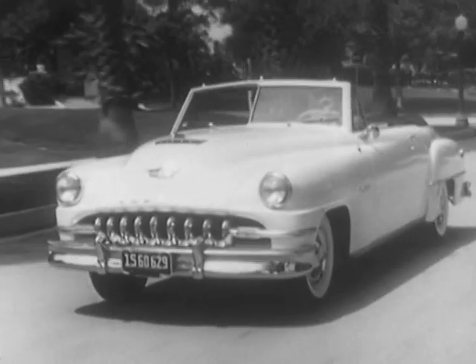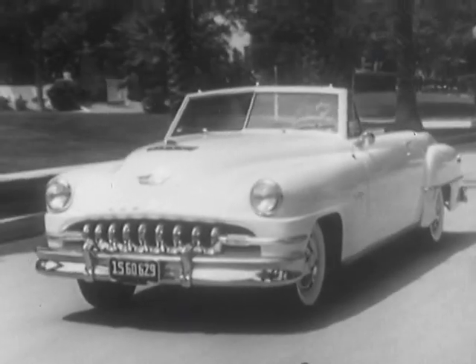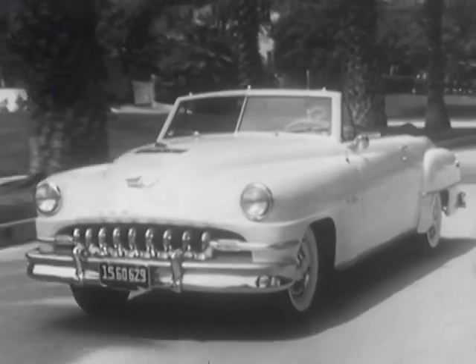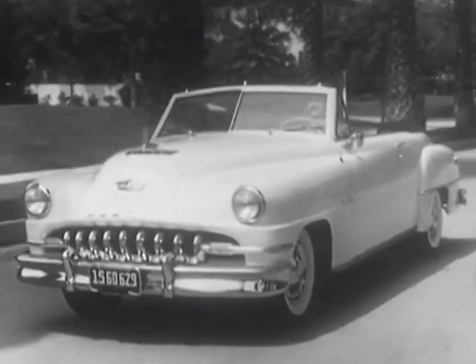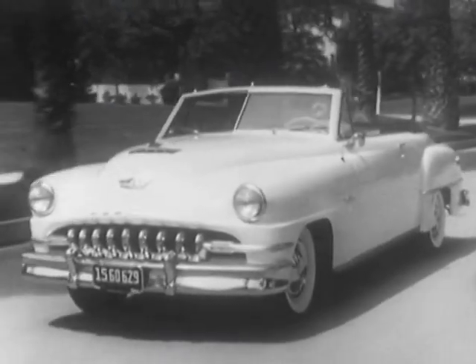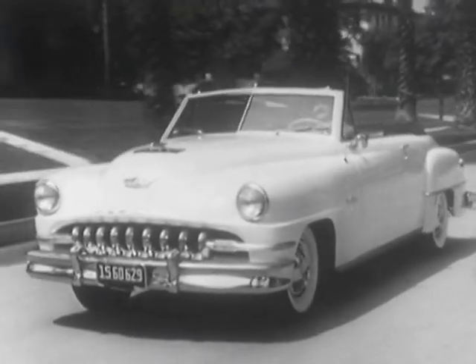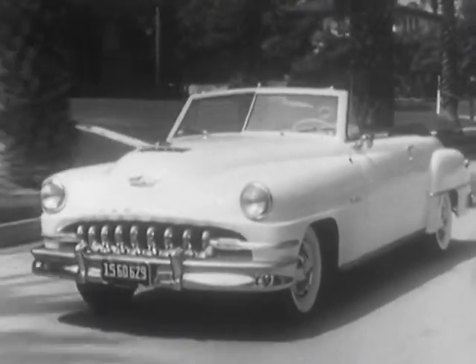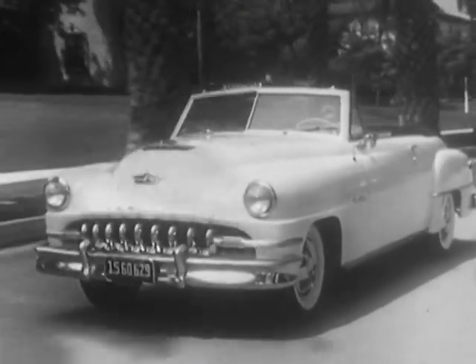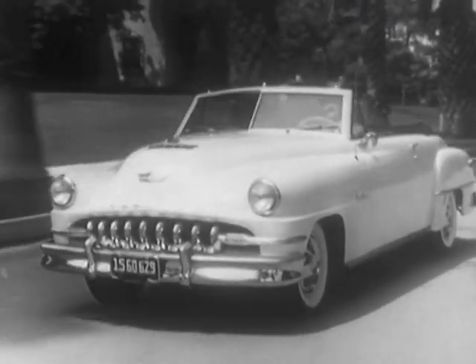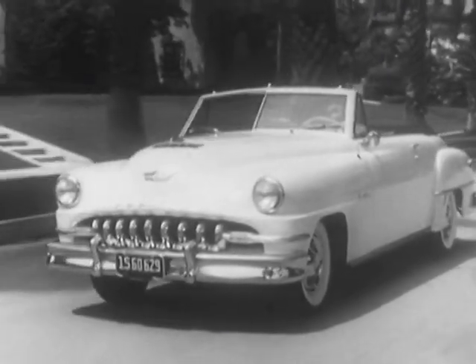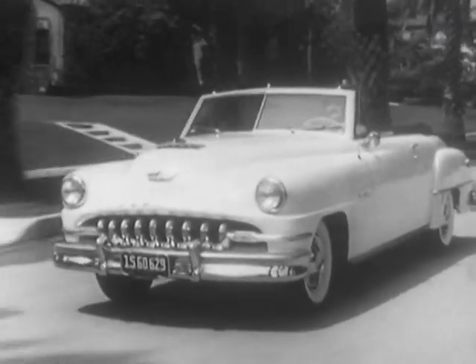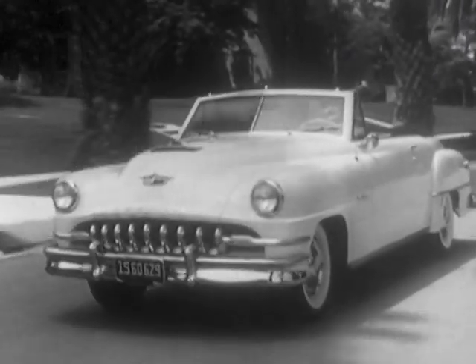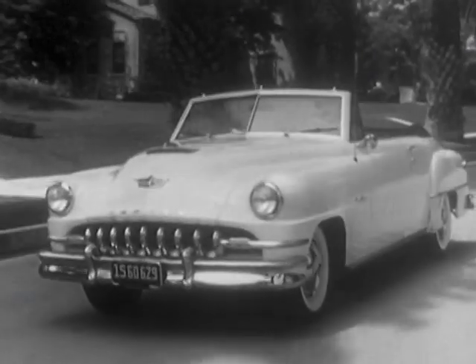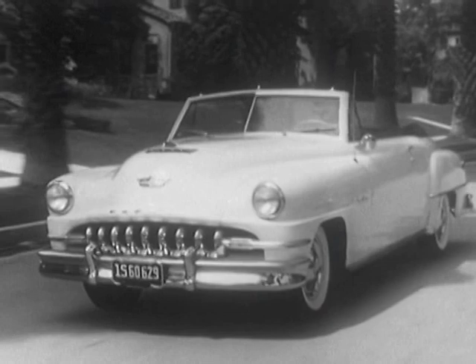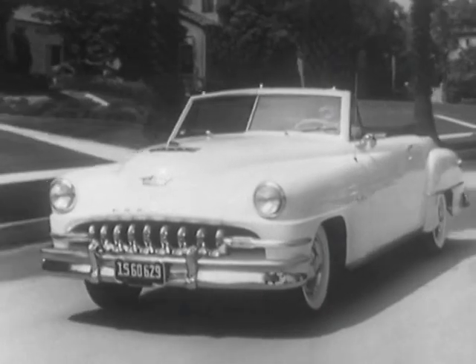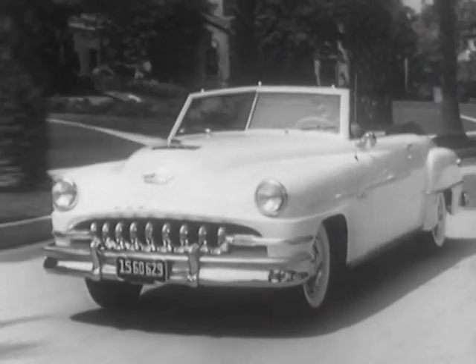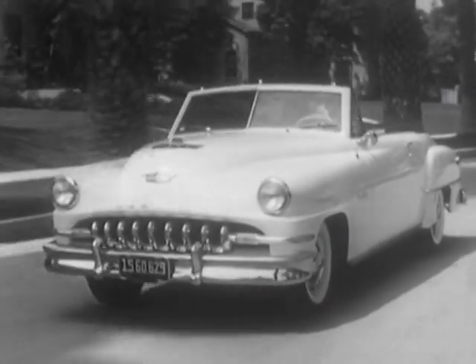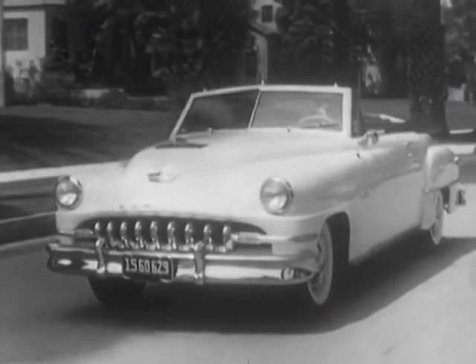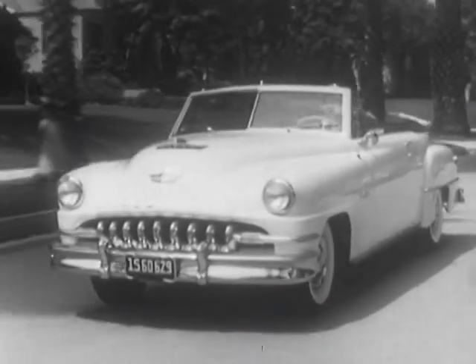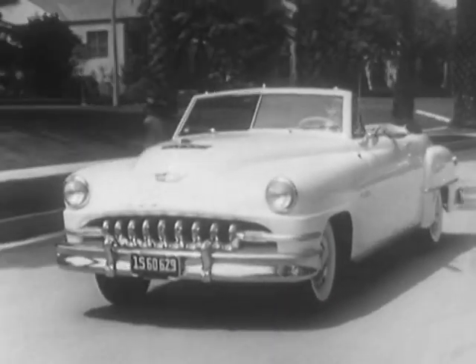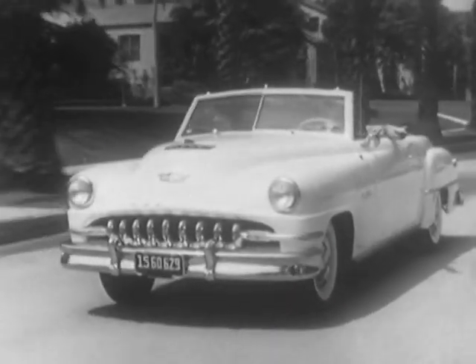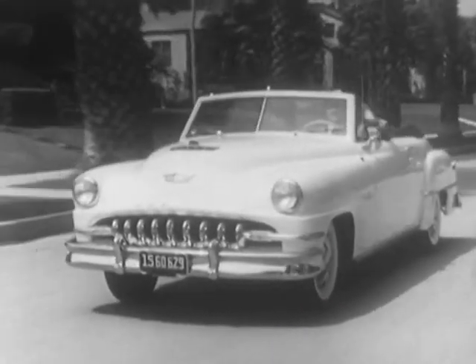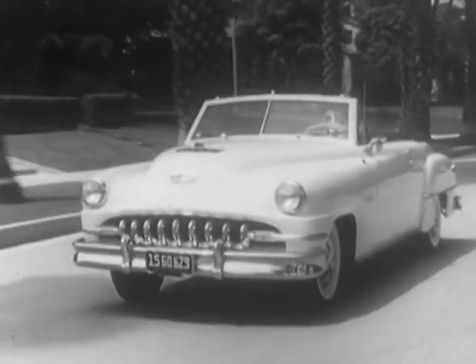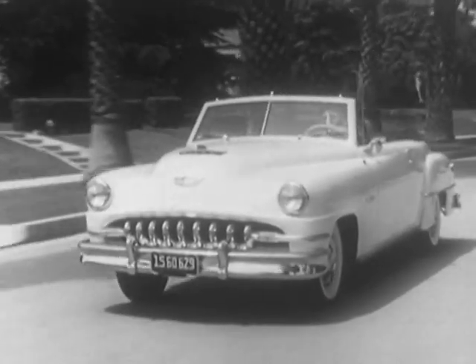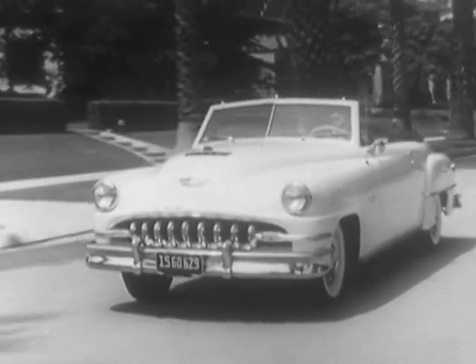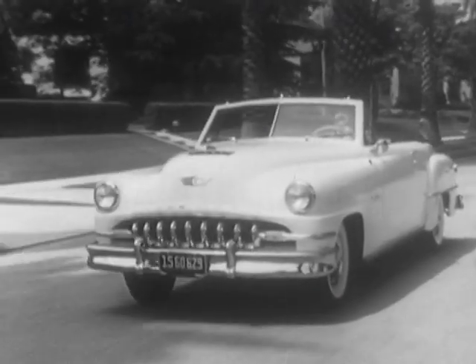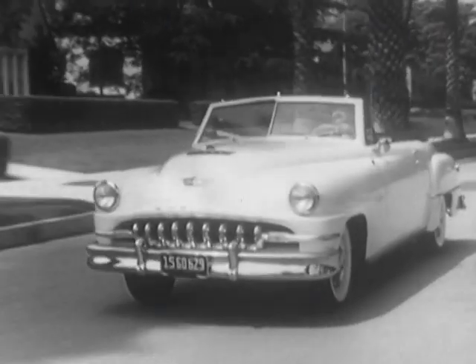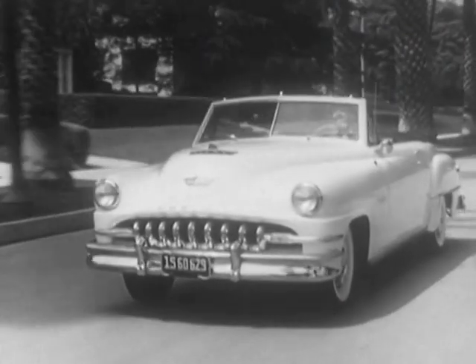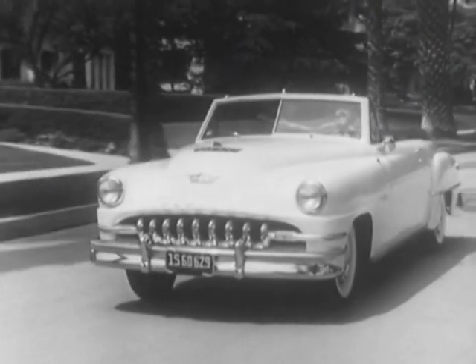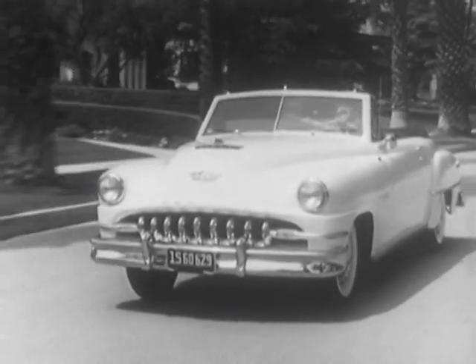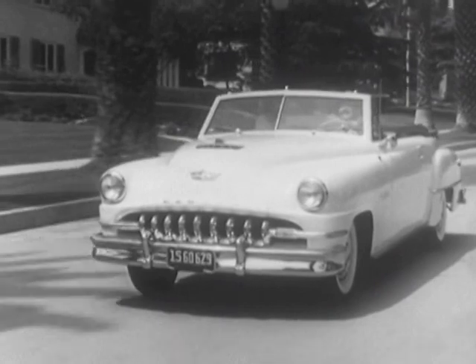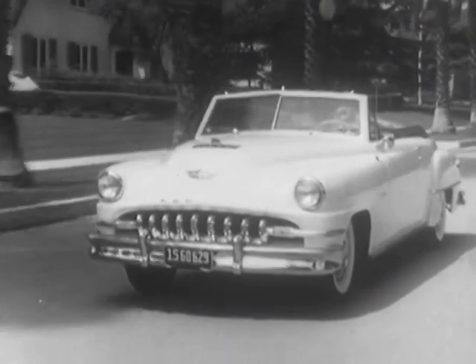Out on the road, too, DeSoto's full power steering makes control of the car easier and safer, all of the time. Not just some of the time.